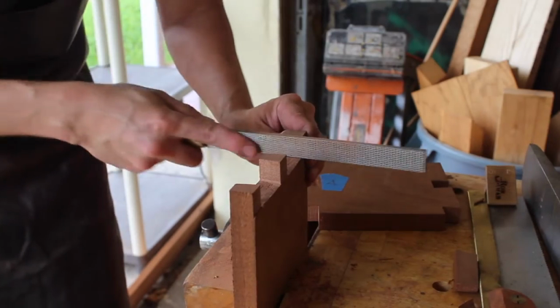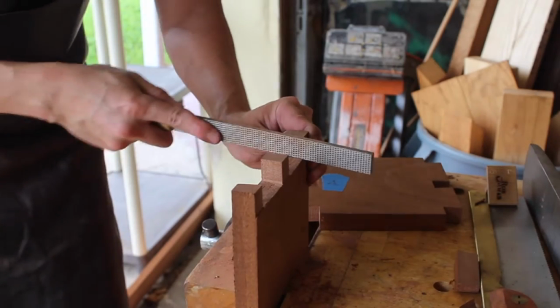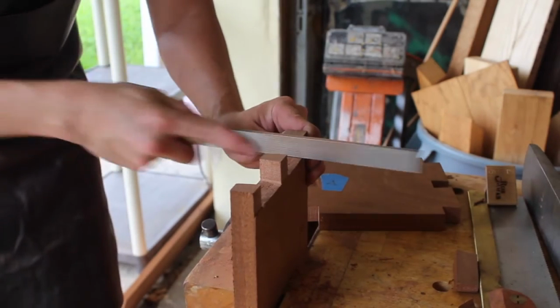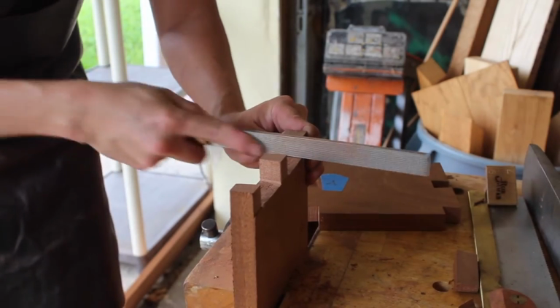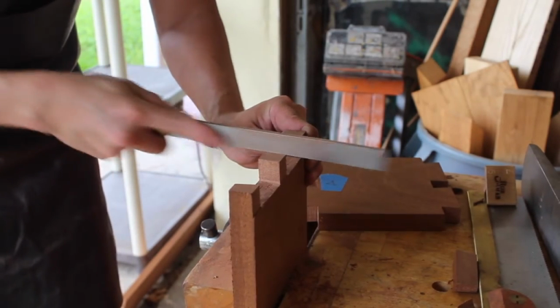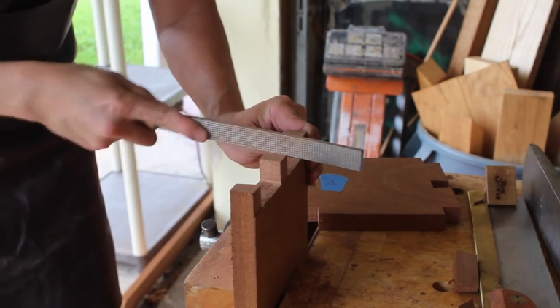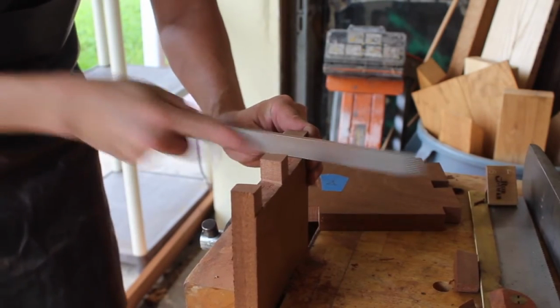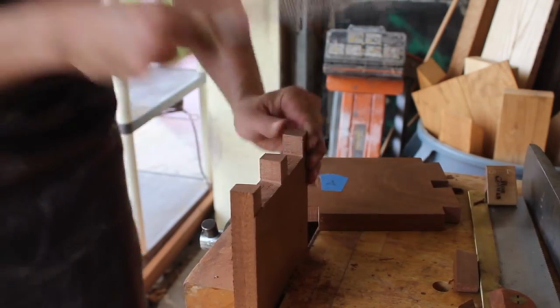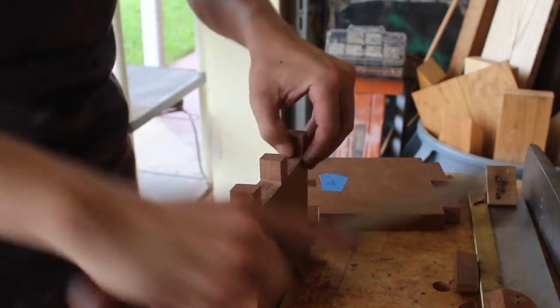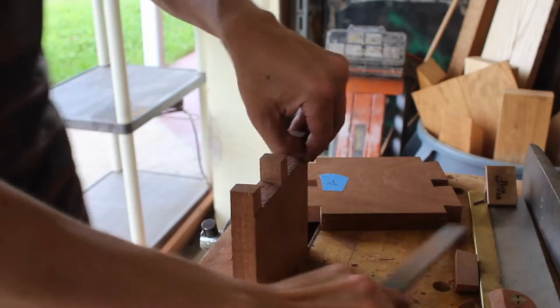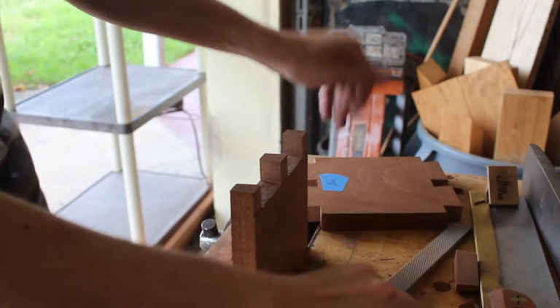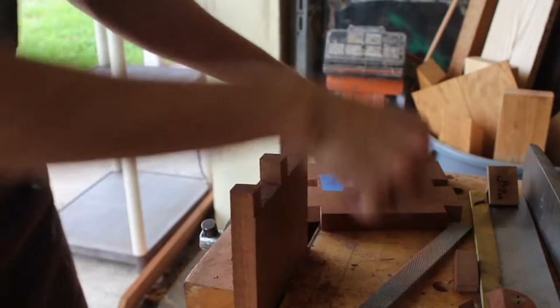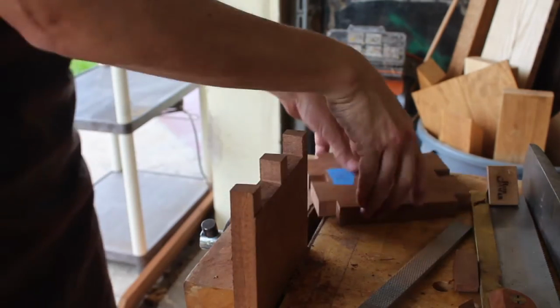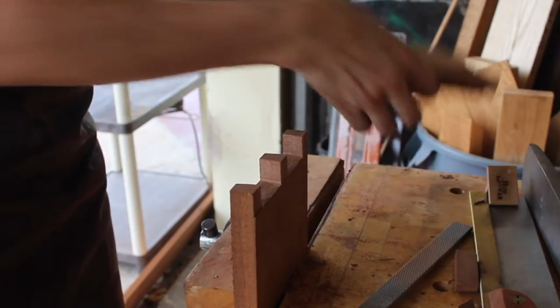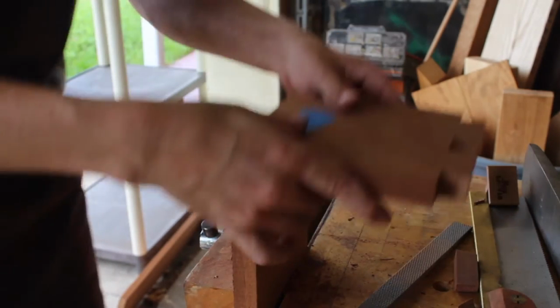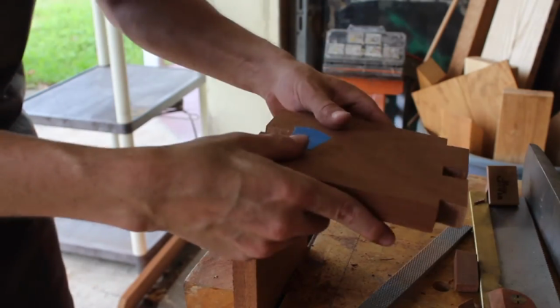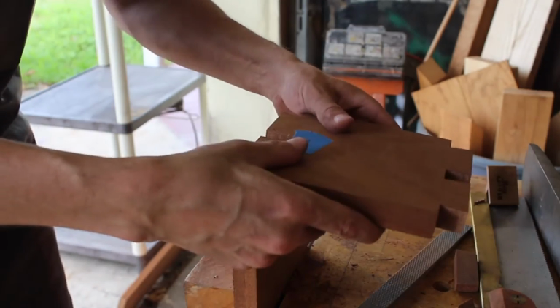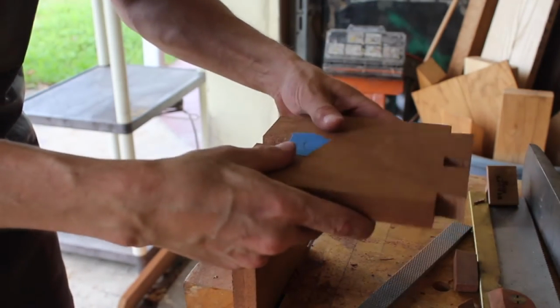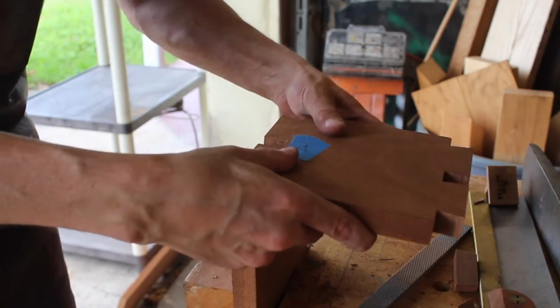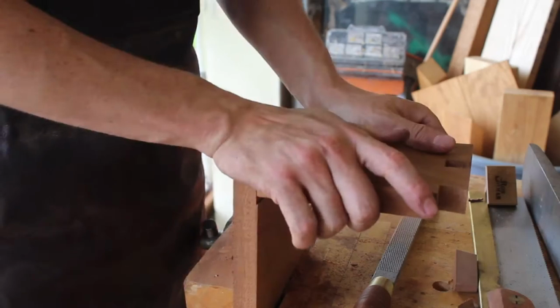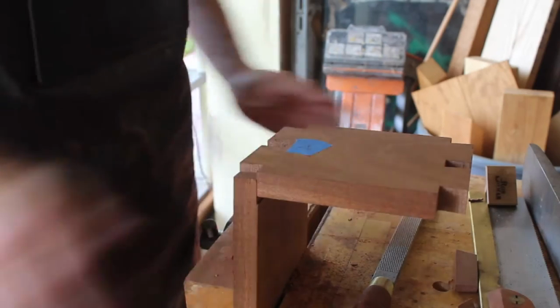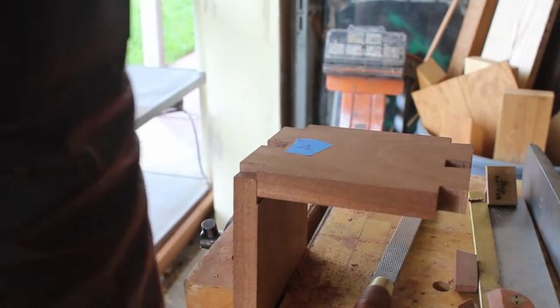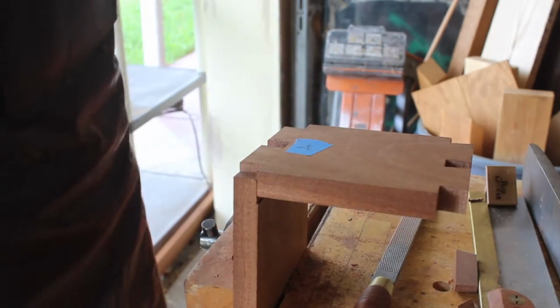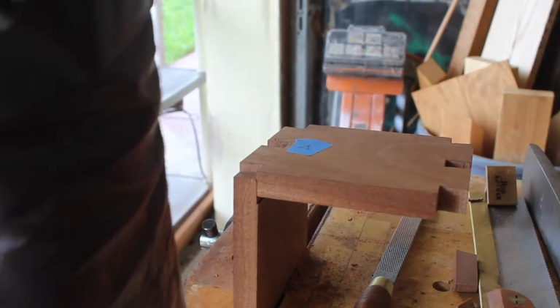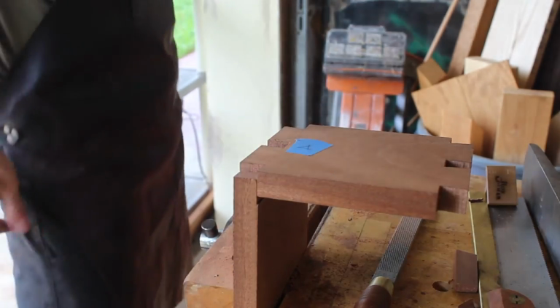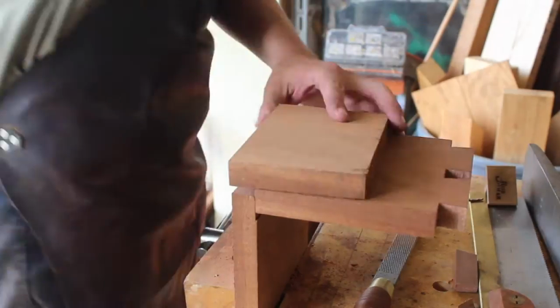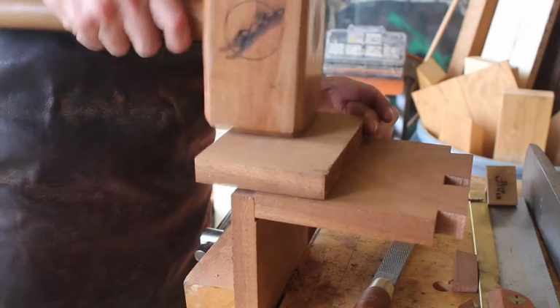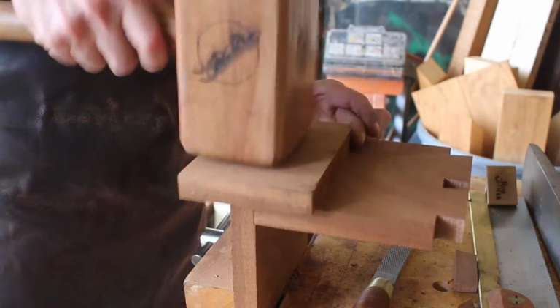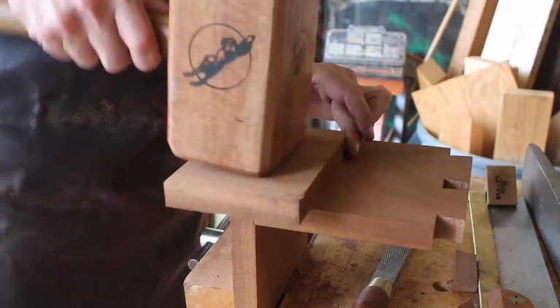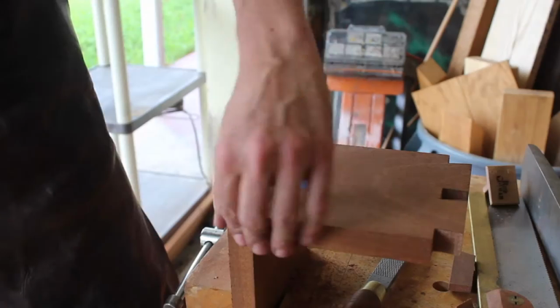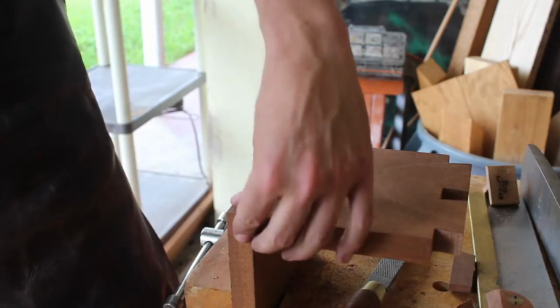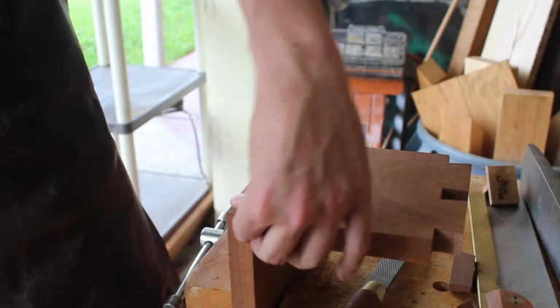I also like to fine-tune things with a file until I get a proper fit. It's a little bit easier than using a chisel to try to pare things down, and even with that, some mistakes do happen on occasion still.